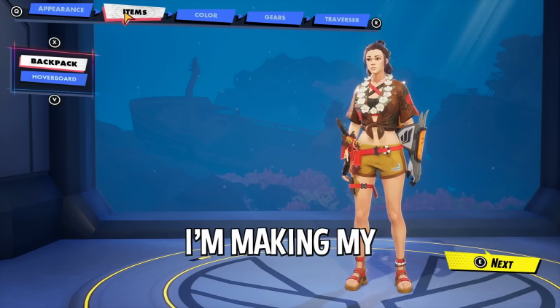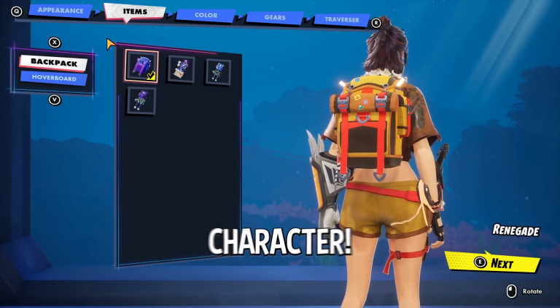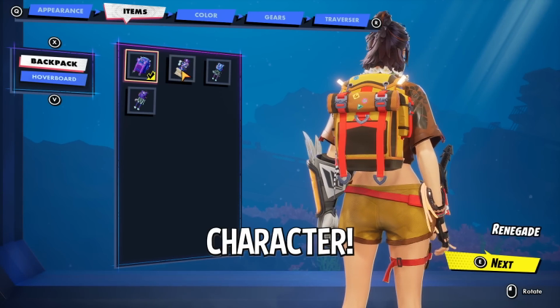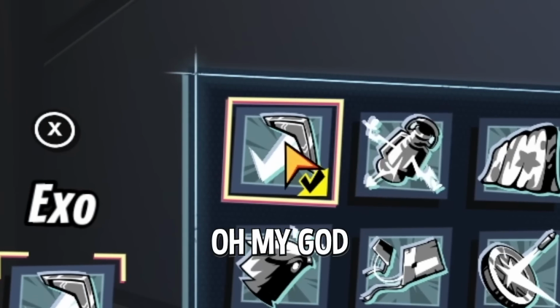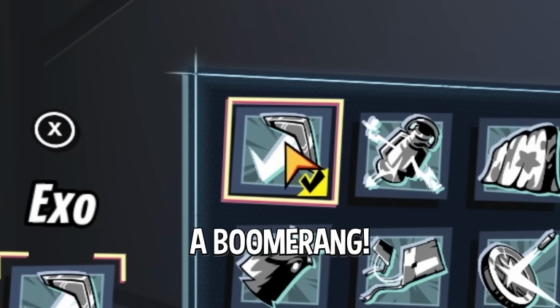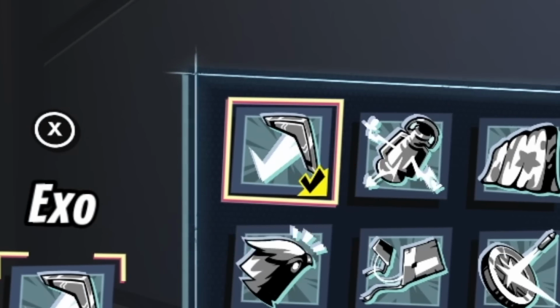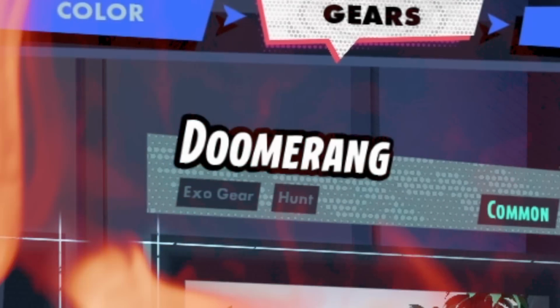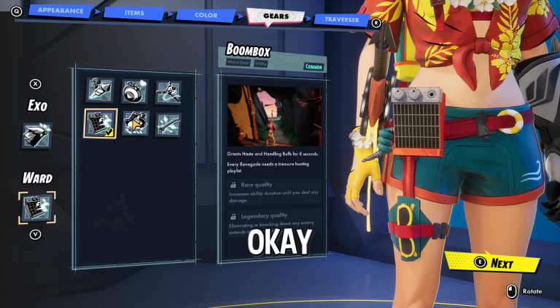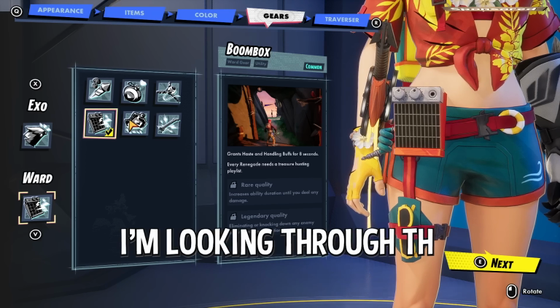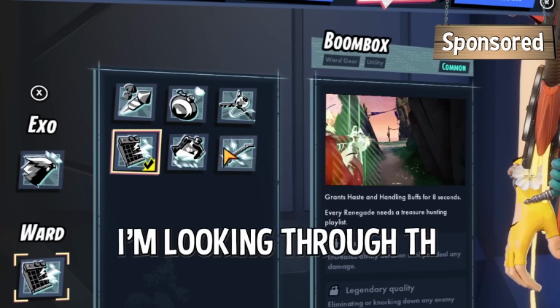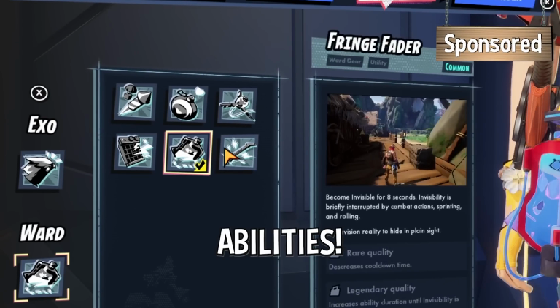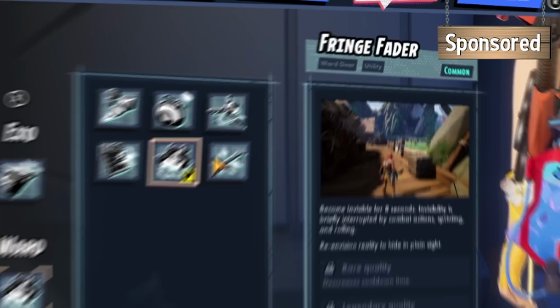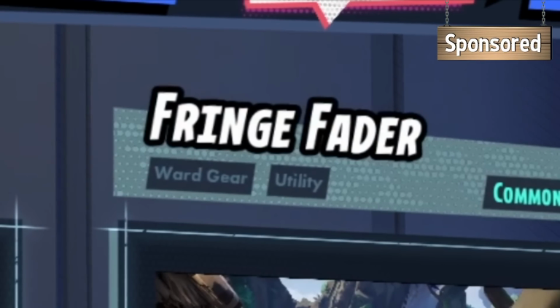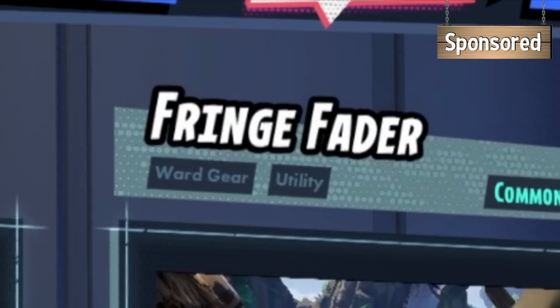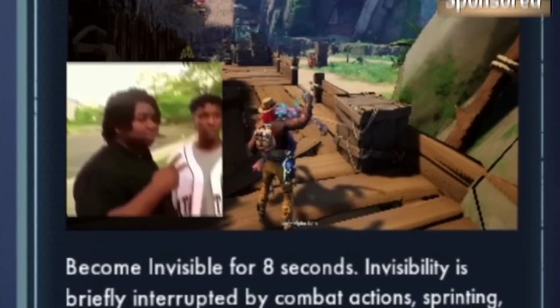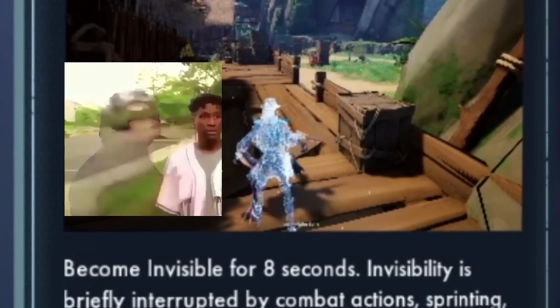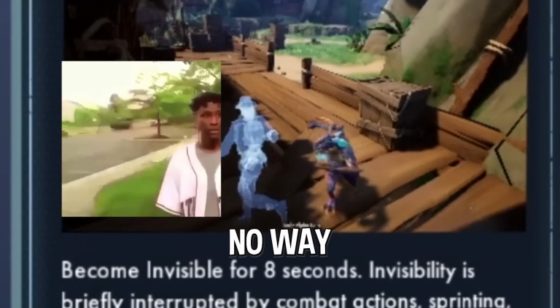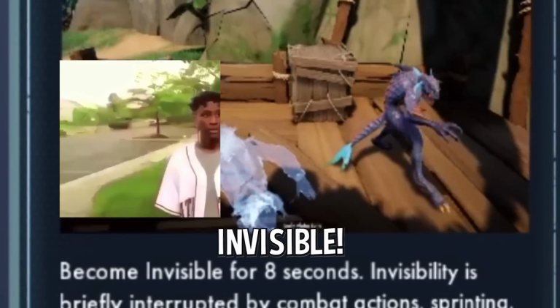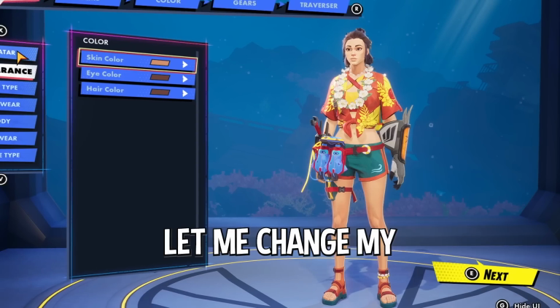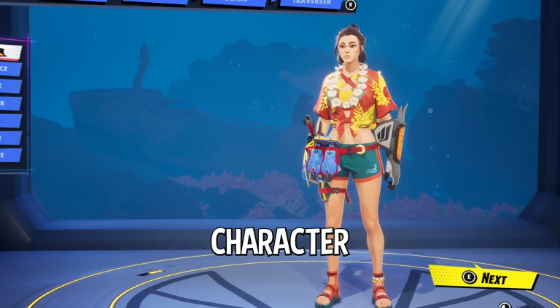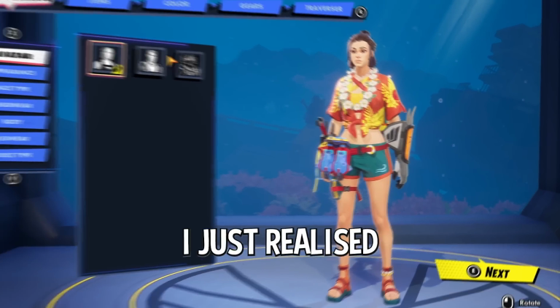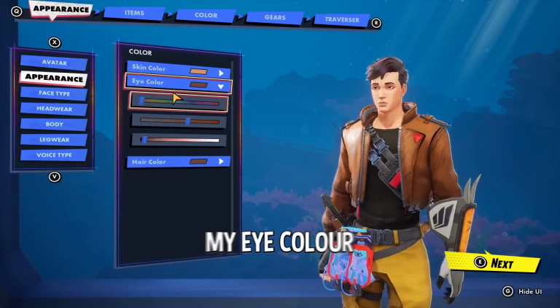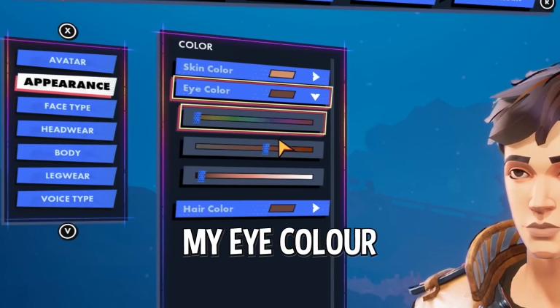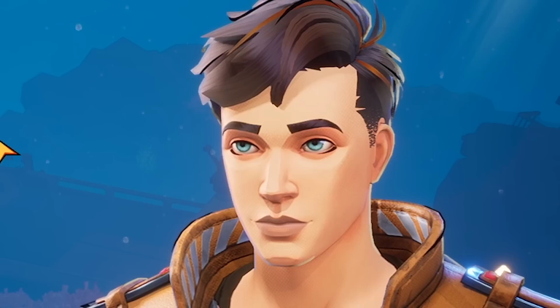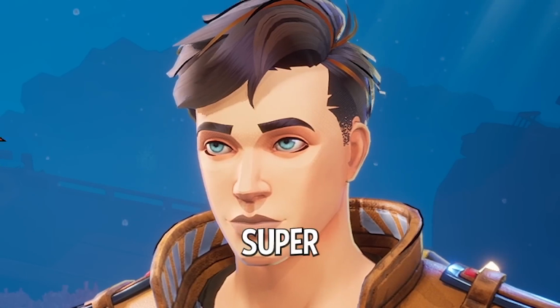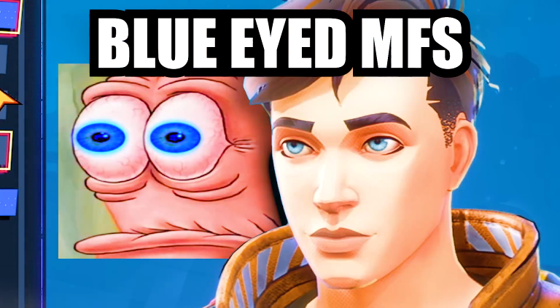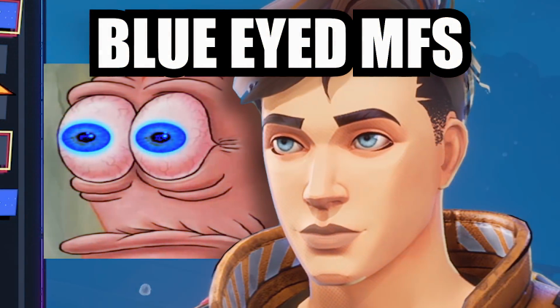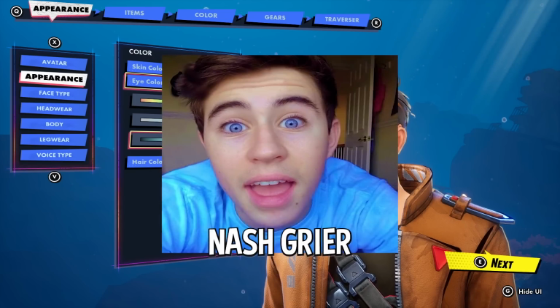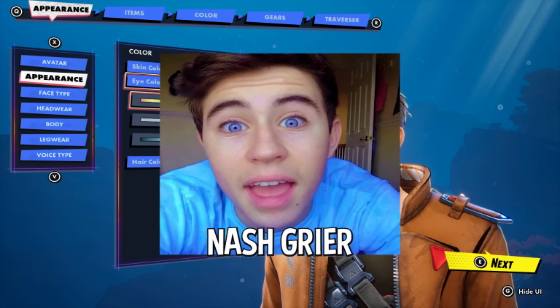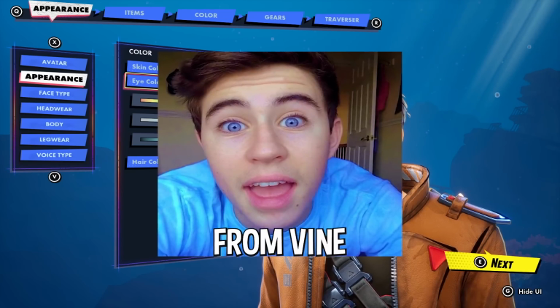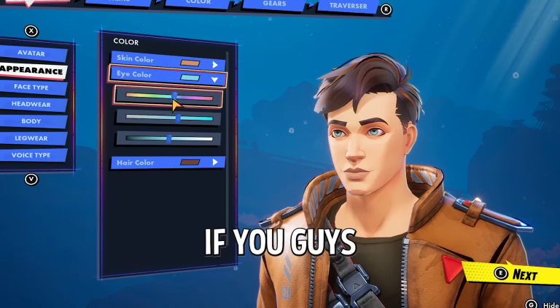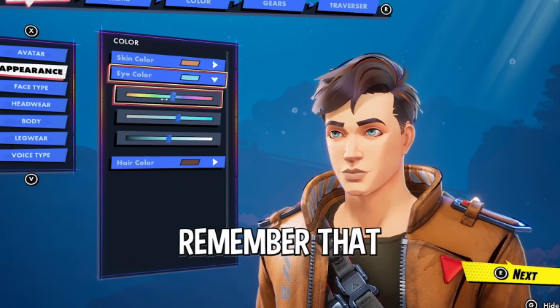I'm making my character. Oh my god, a boomerang? I mean, doomerang? I'm looking through the abilities — Fringe Fader. No way, I get to be invisible! Let me change my character. Eye color: super blue. Like Nash Greer from Vine, if you guys remember that.